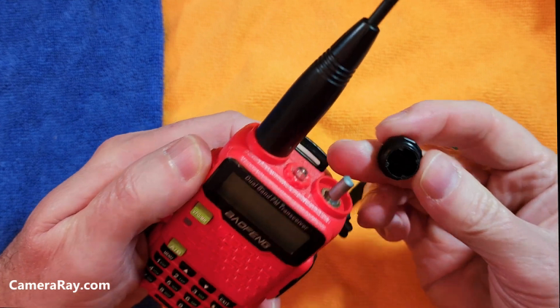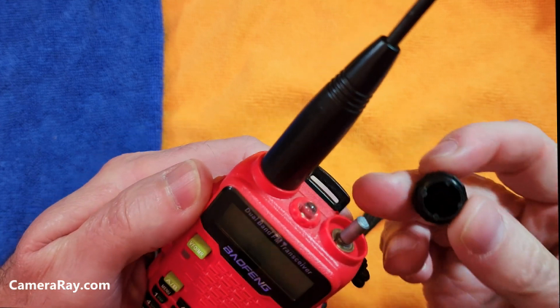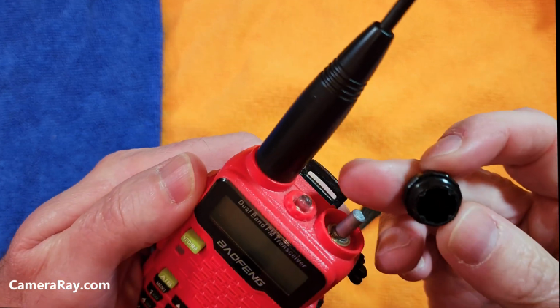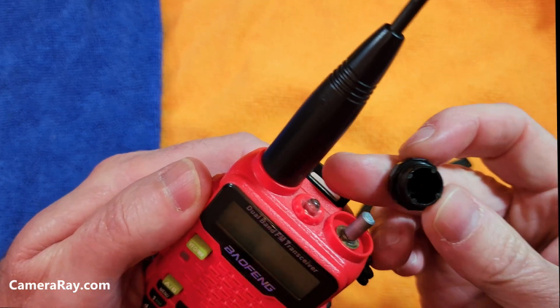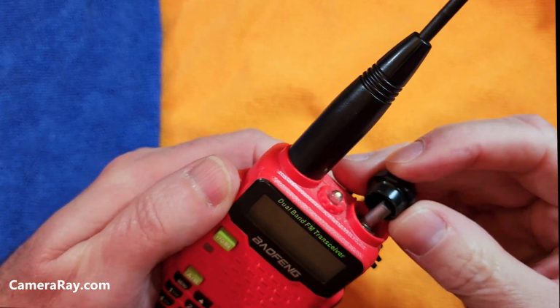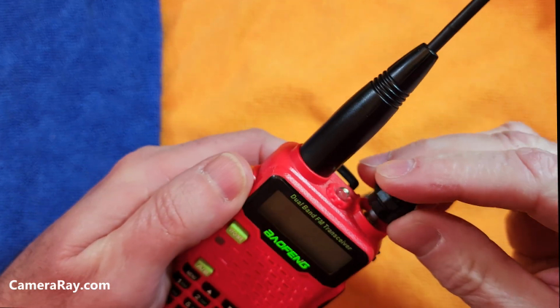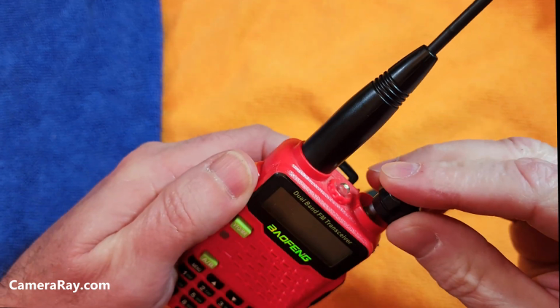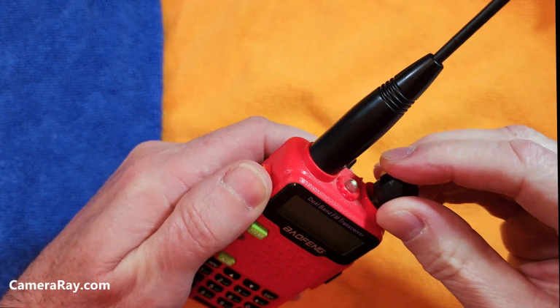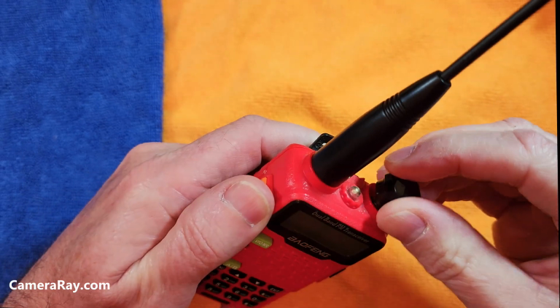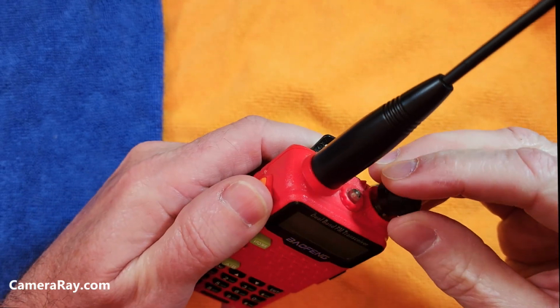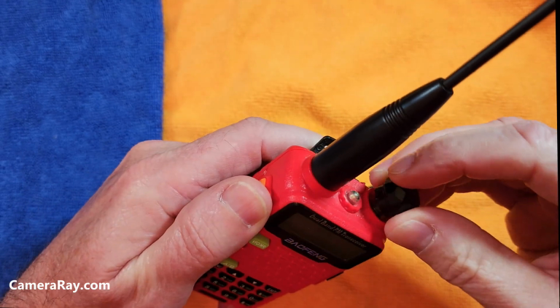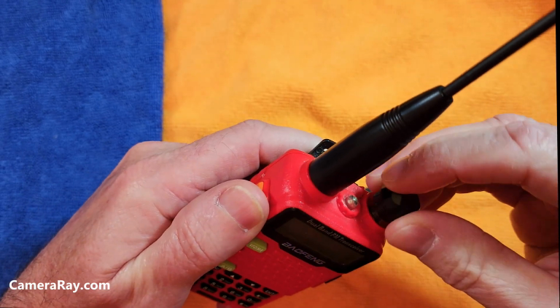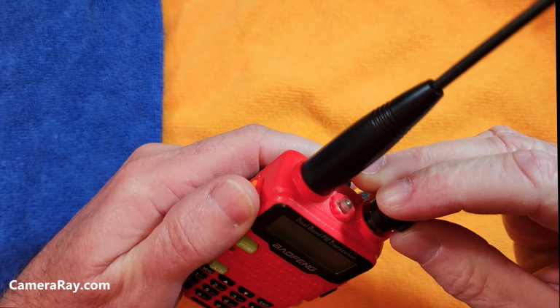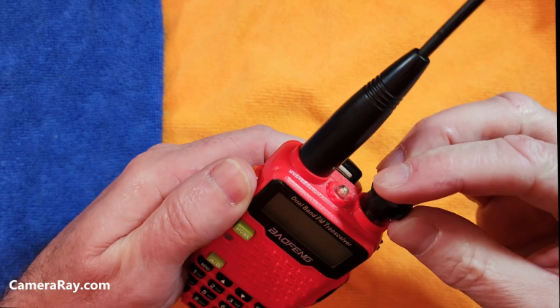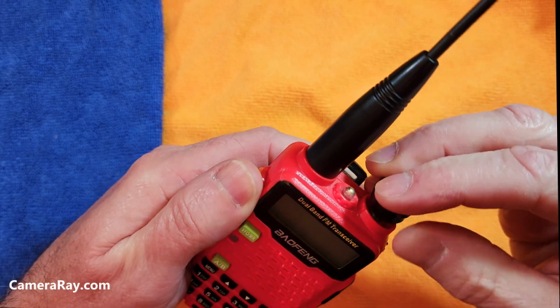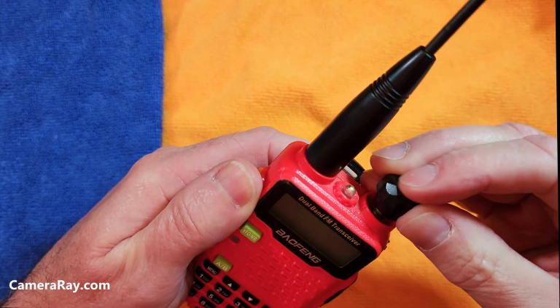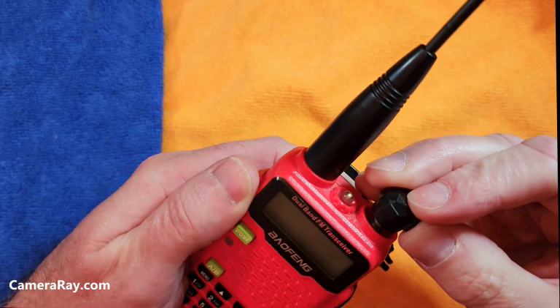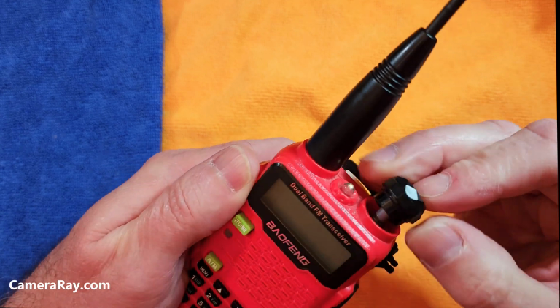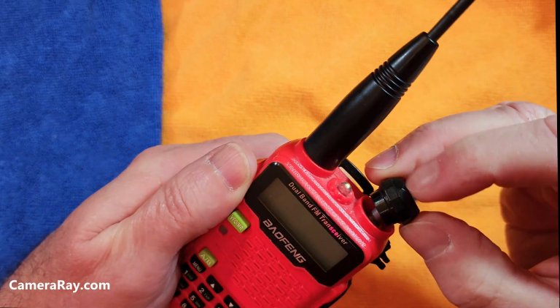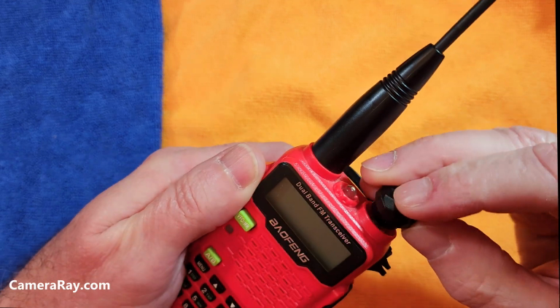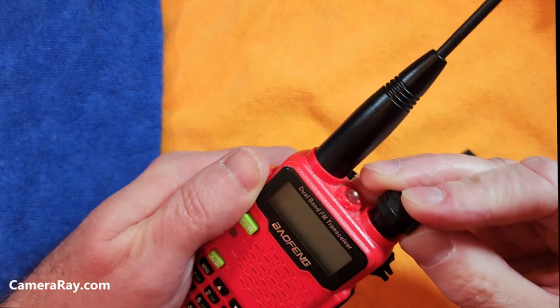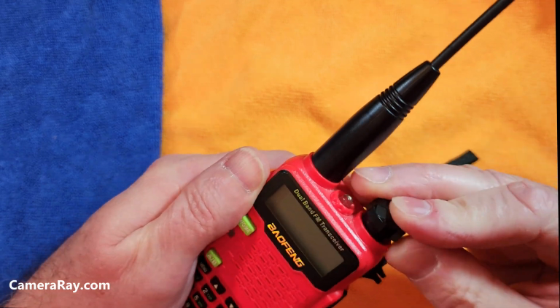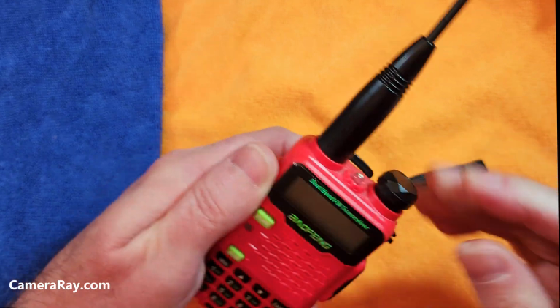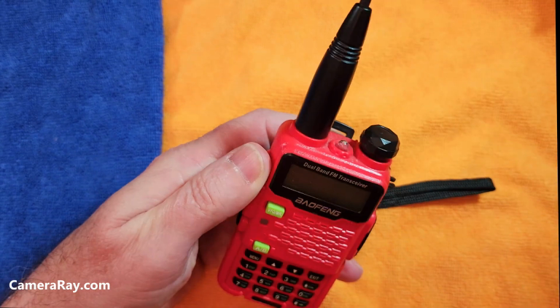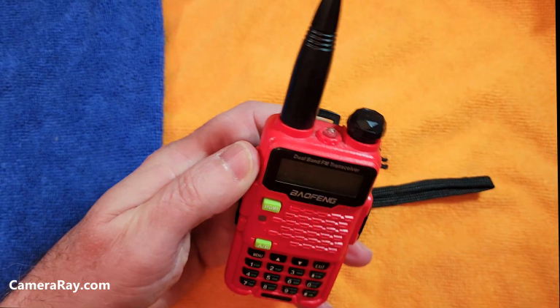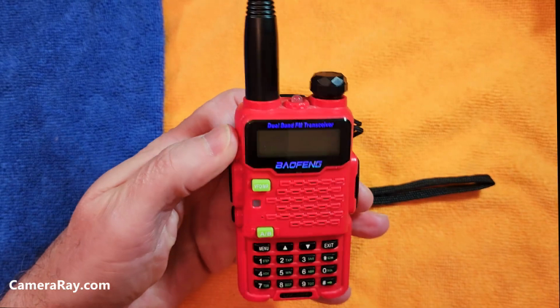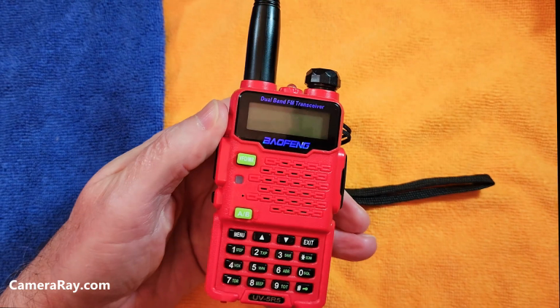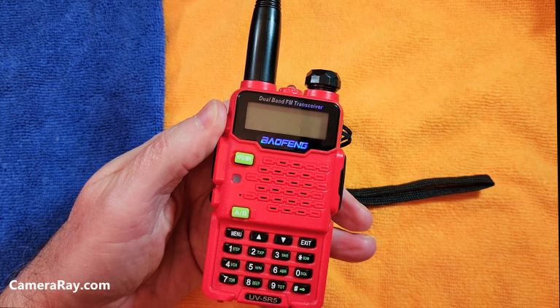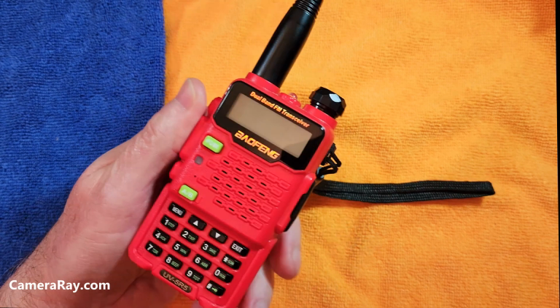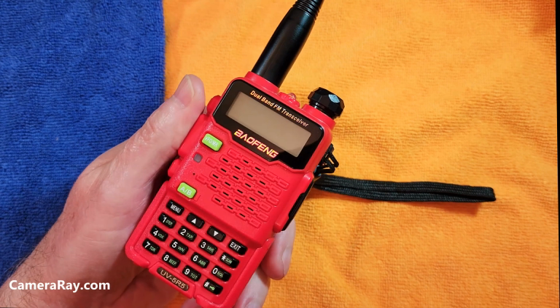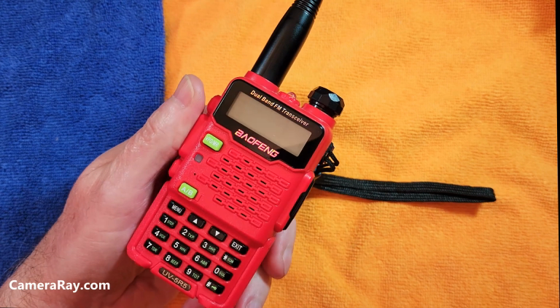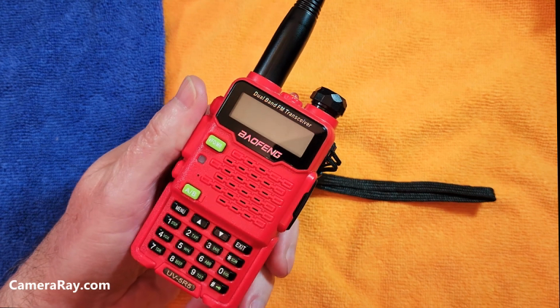Reinstall the knob and you're good to go. Thanks for watching — if you like this, please like and subscribe.